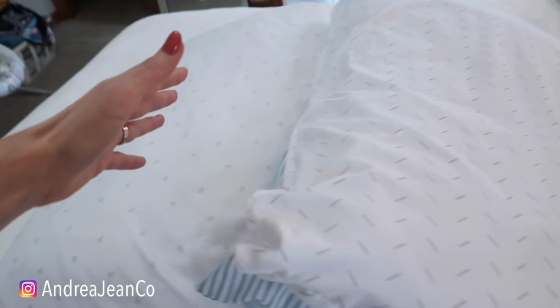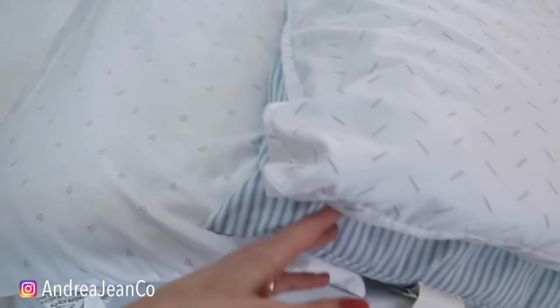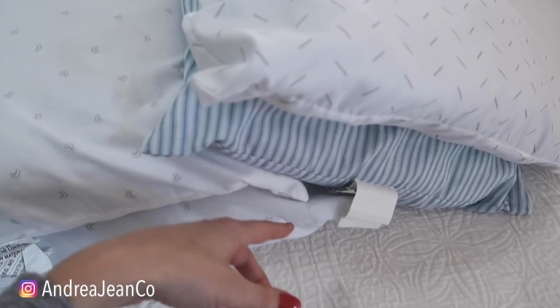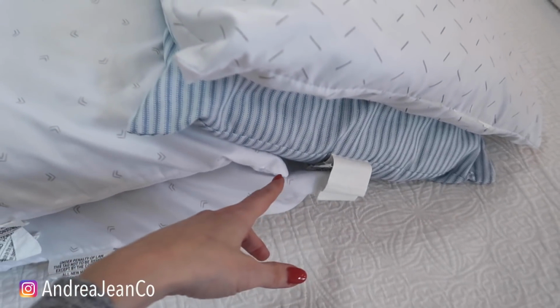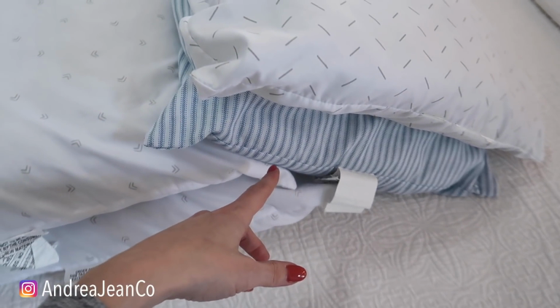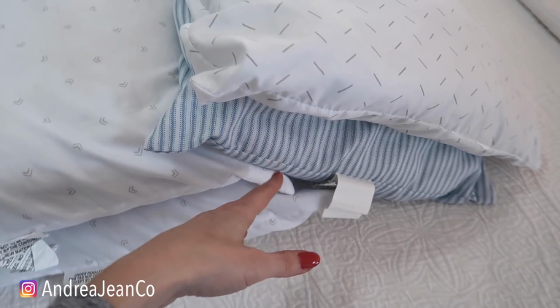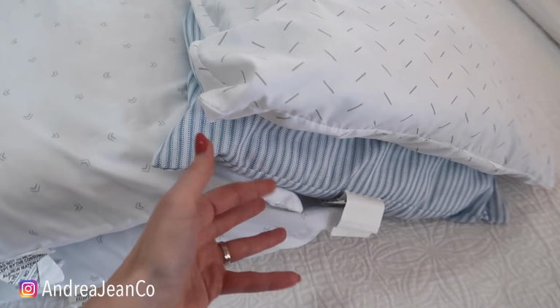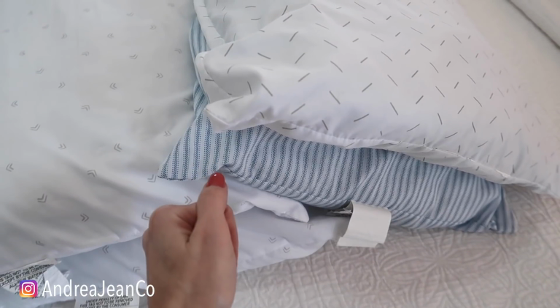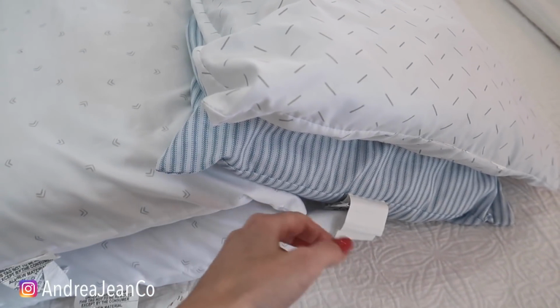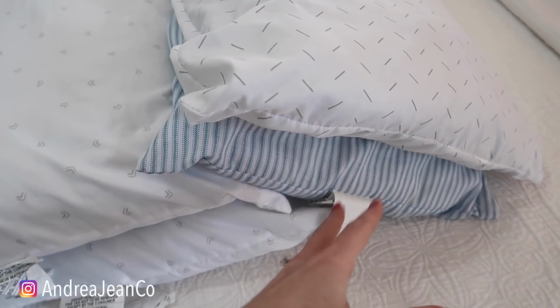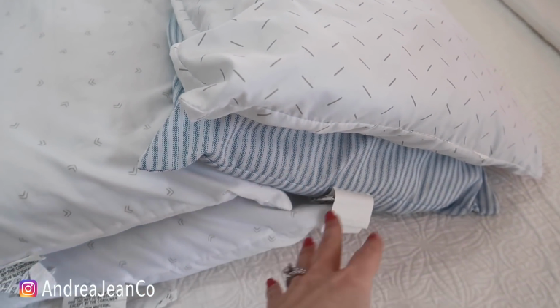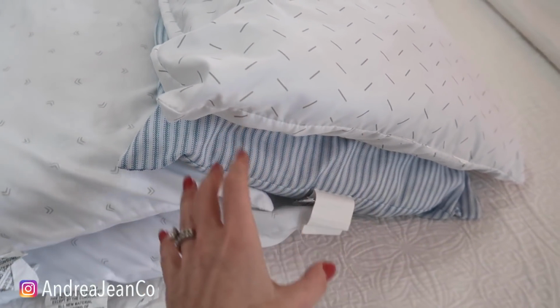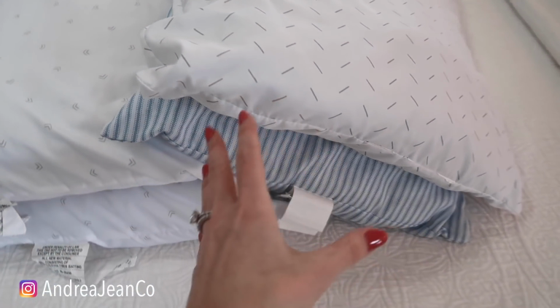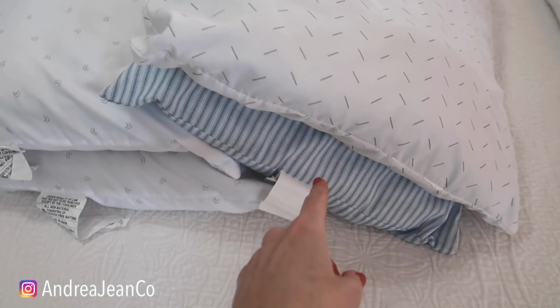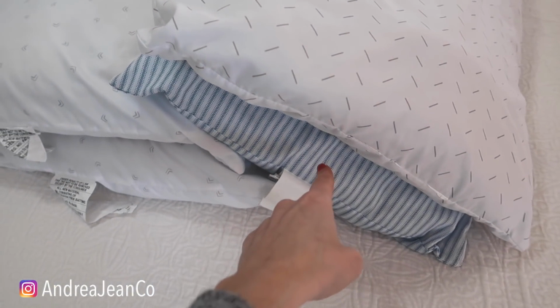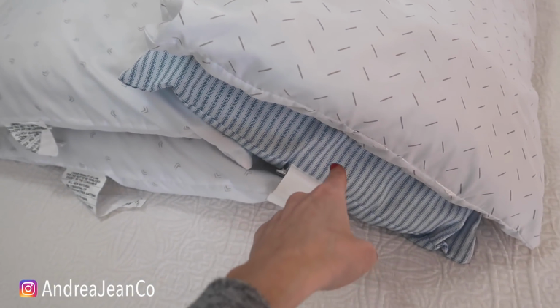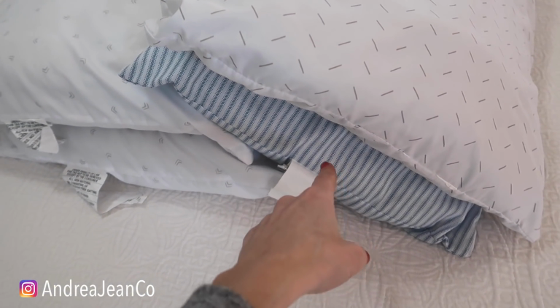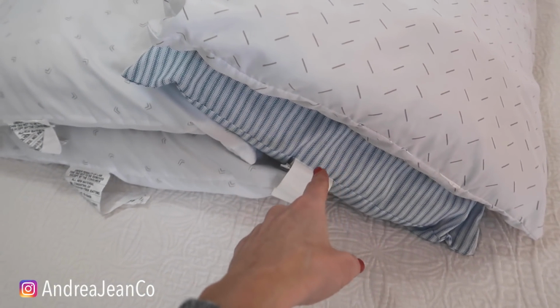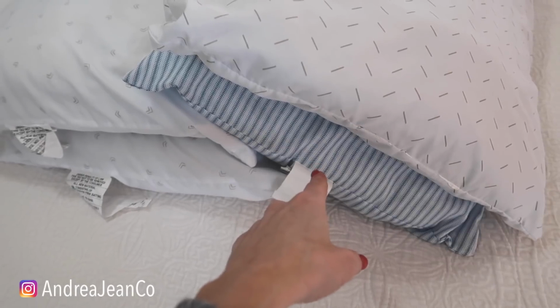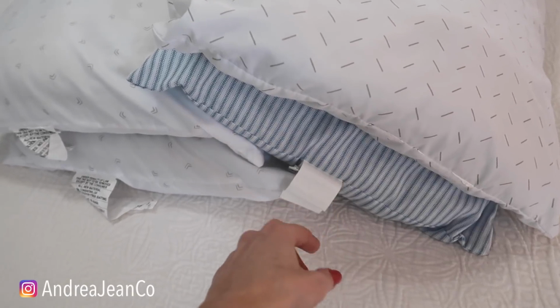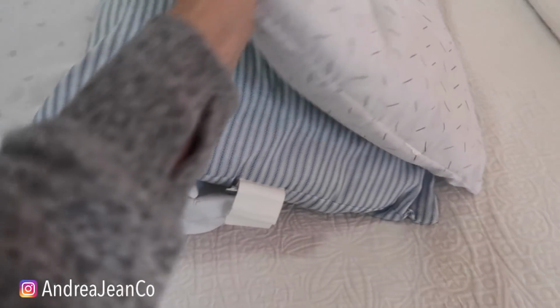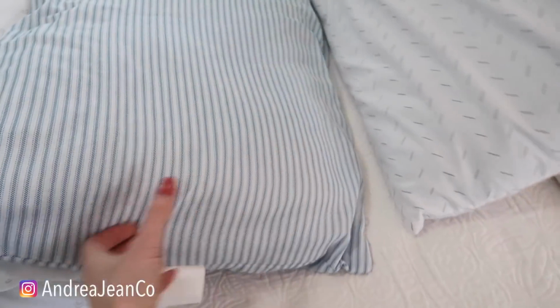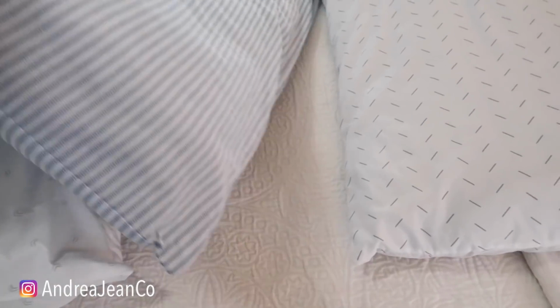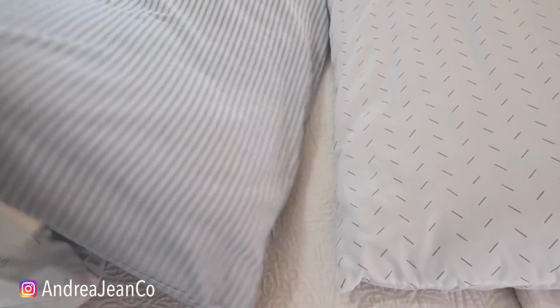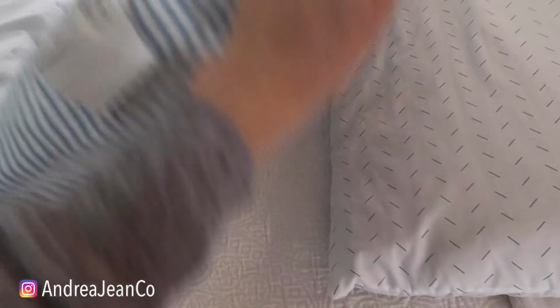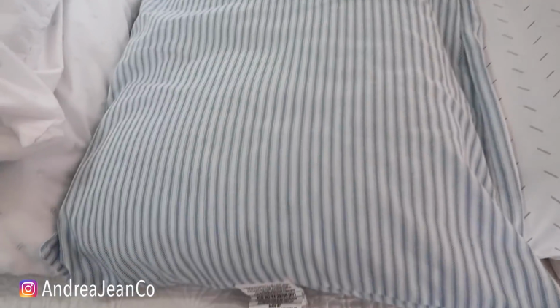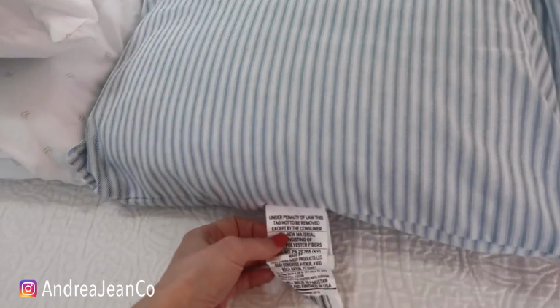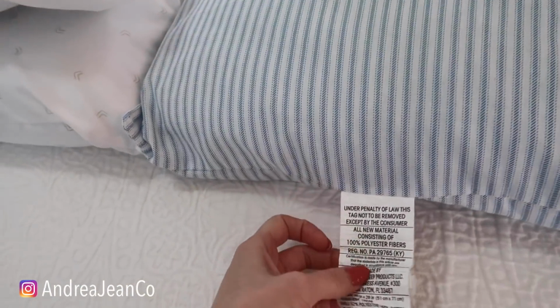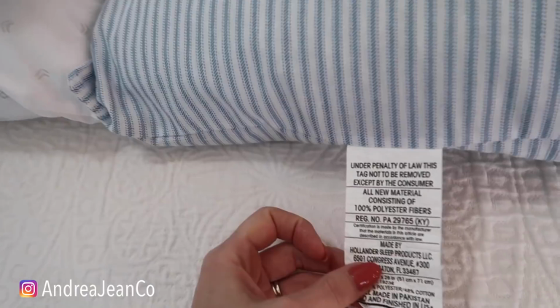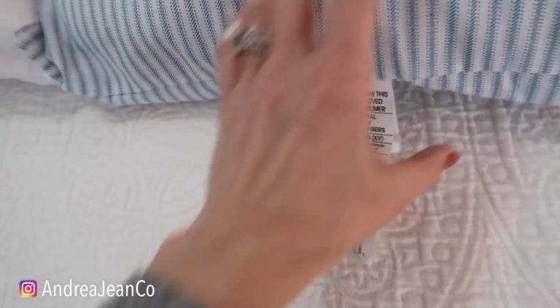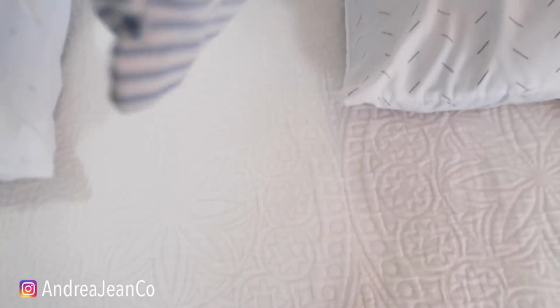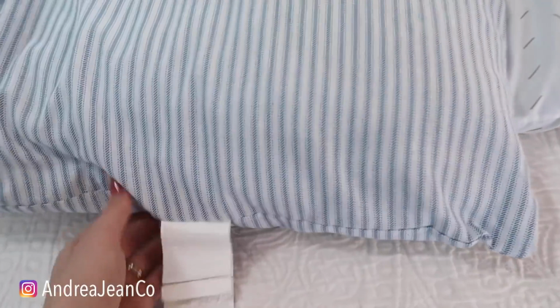So last night, I was putting my five-year-old to bed and I smelled something real funky. I think it was a lot of drool that had accumulated in his pillow, and I thought, I need to make this video. One thing that I would do is, on each pillow, there usually are washing instructions.